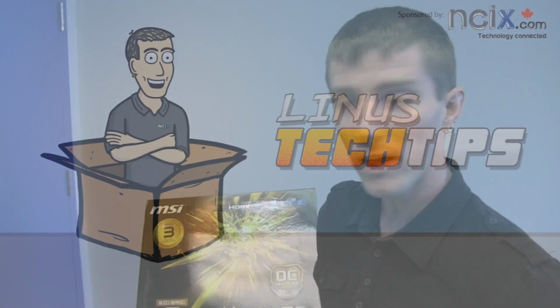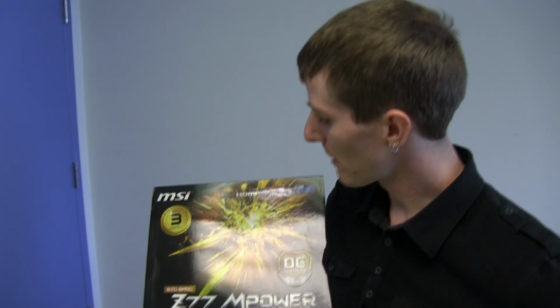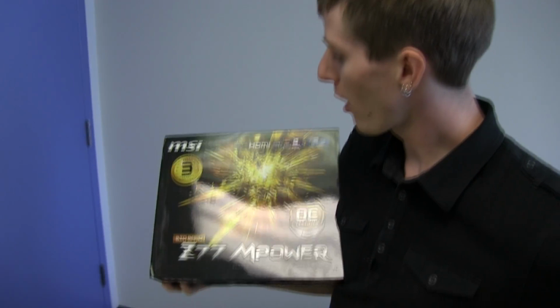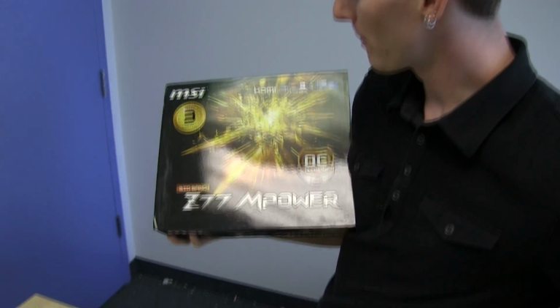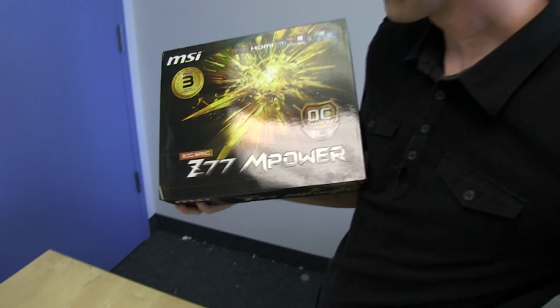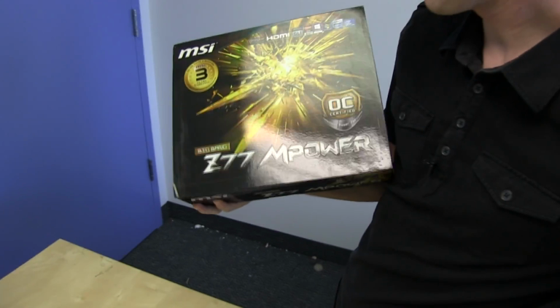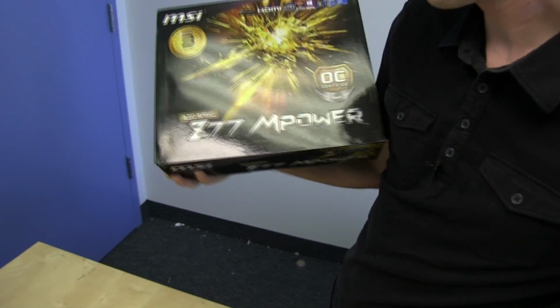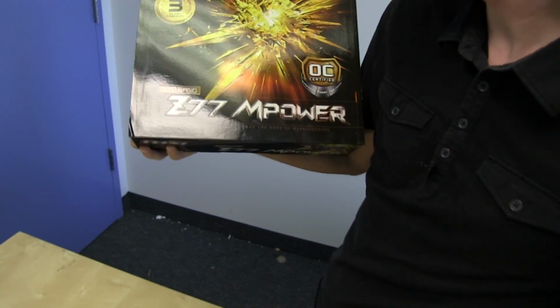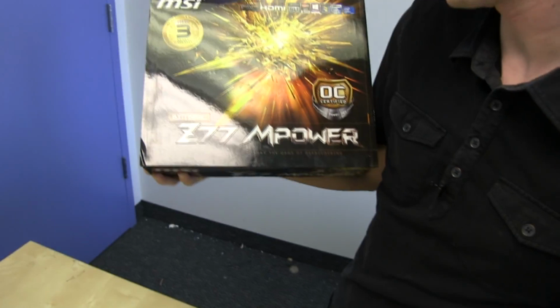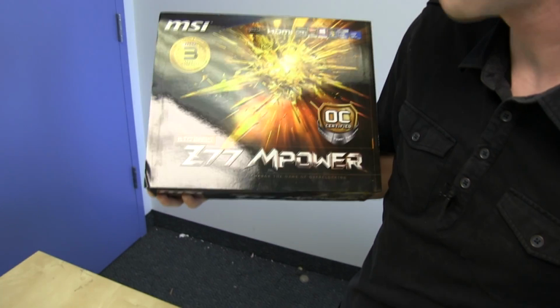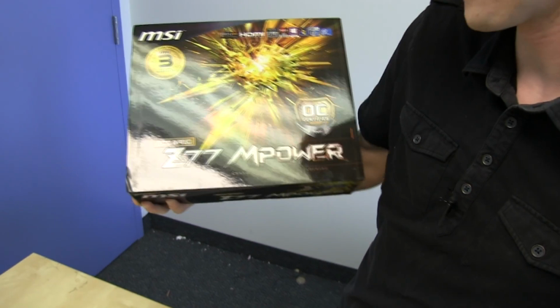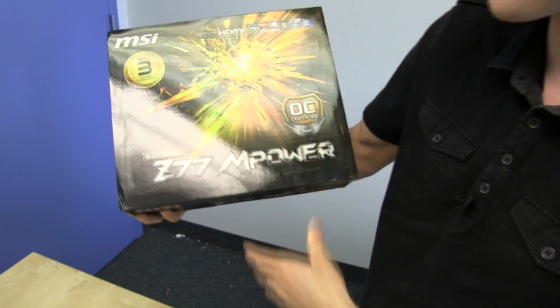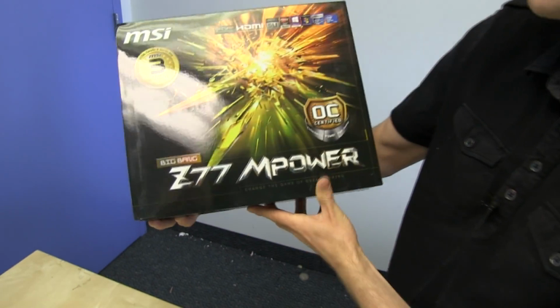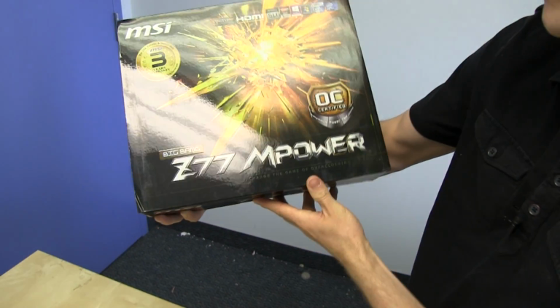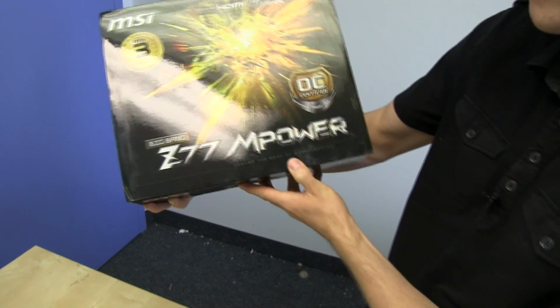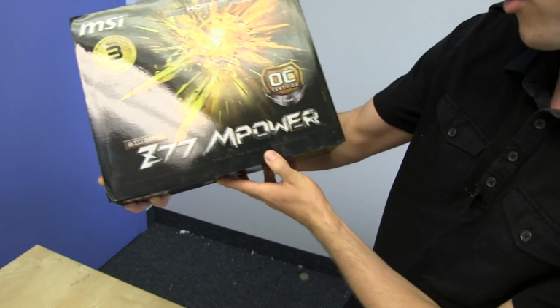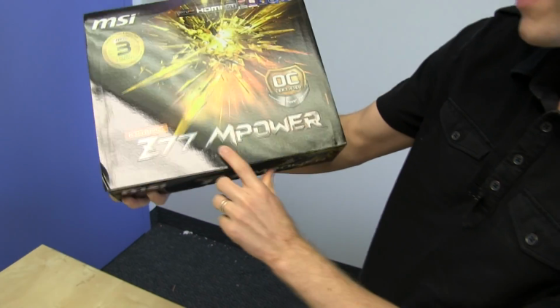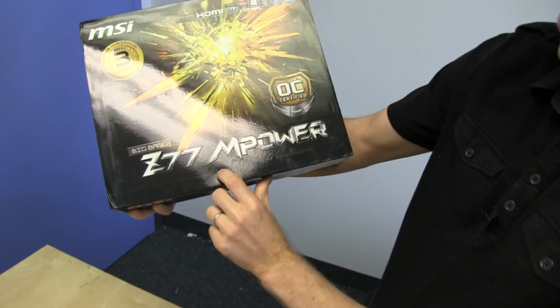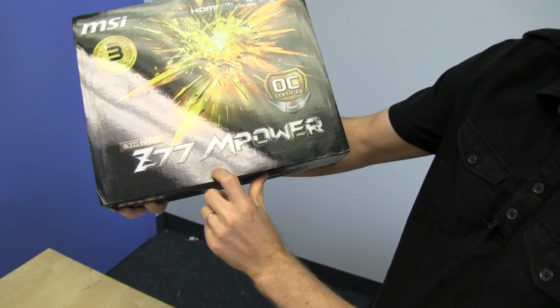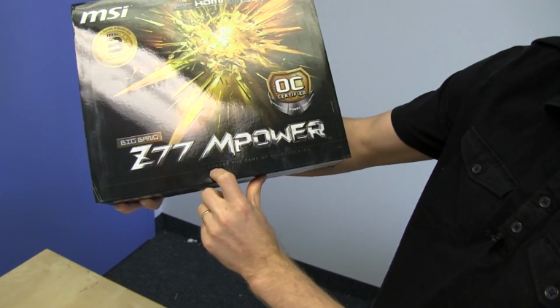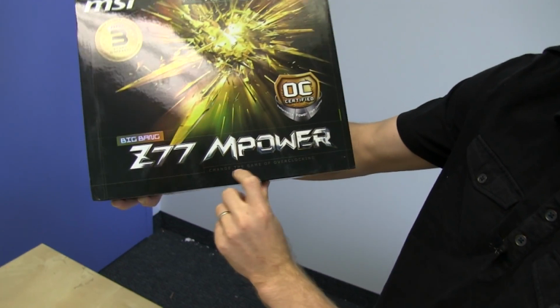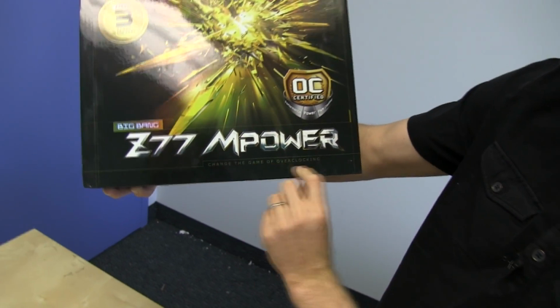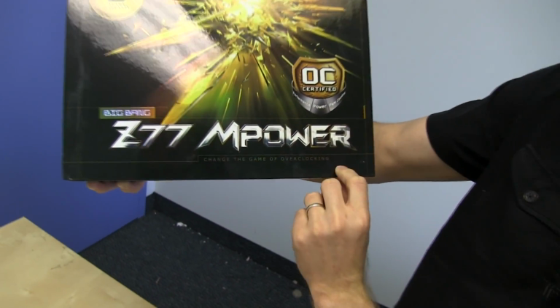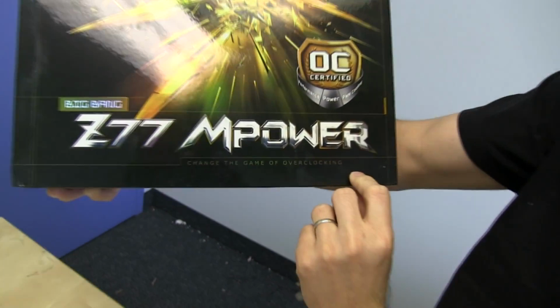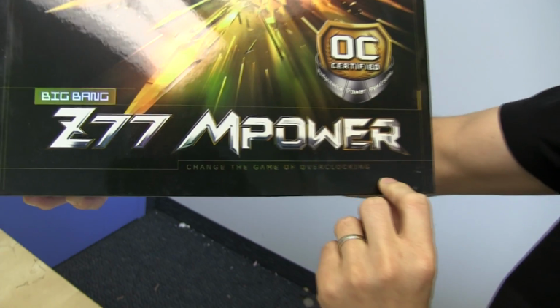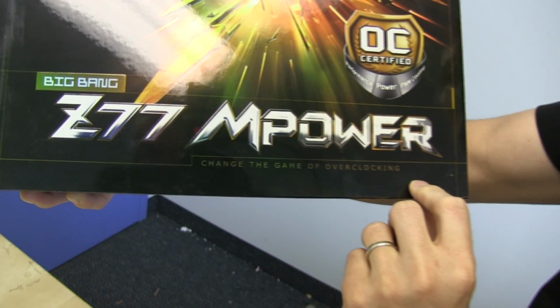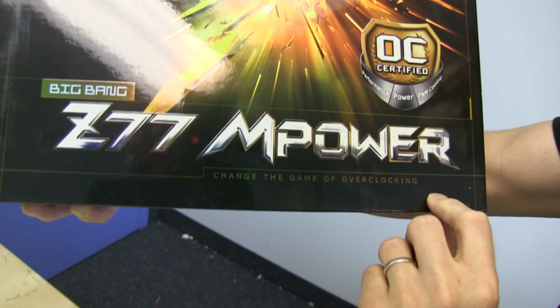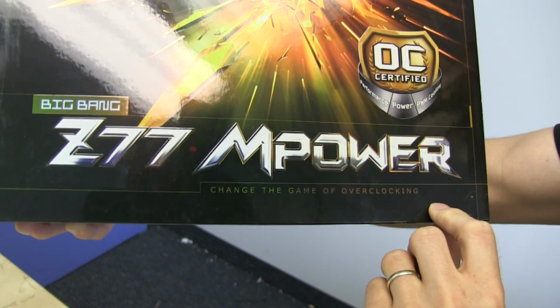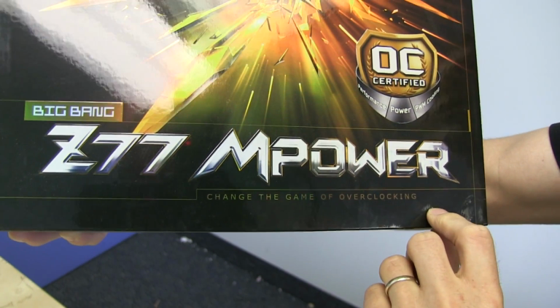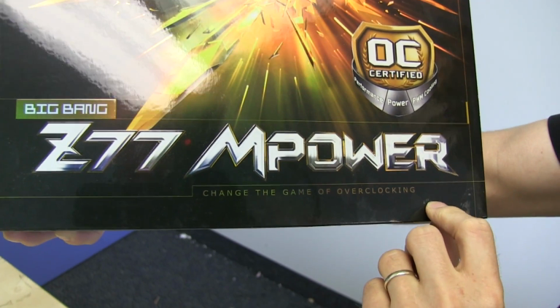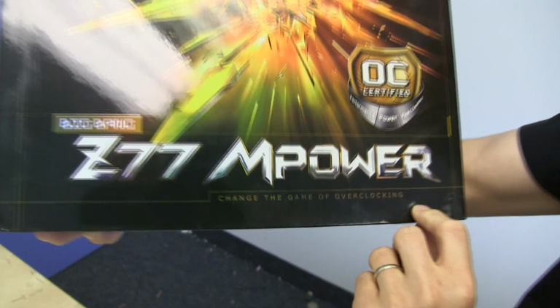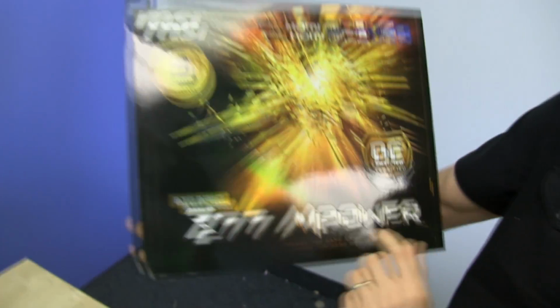Welcome to my proper unboxing of the MSI Big Bang M-Power. This is a Z77 motherboard that changes the game of overclocking, and I'm actually sort of on board with what they're doing here.